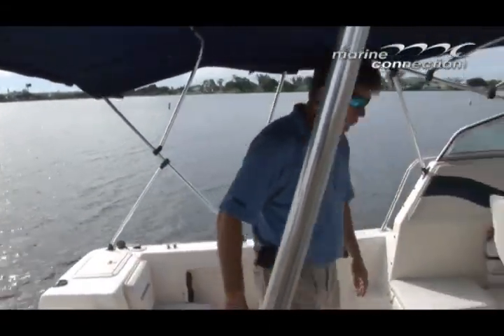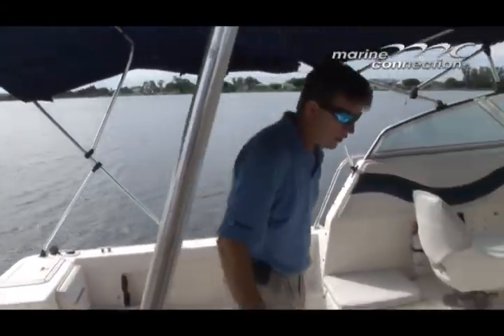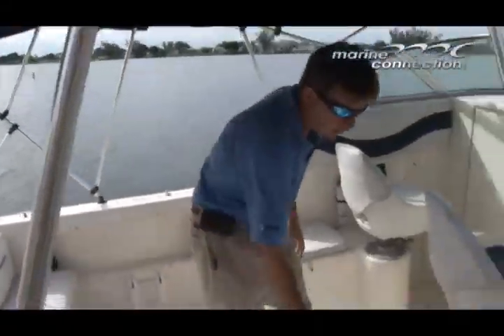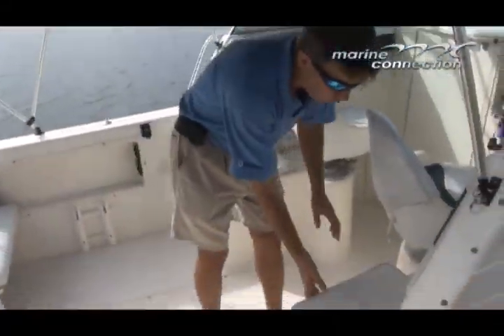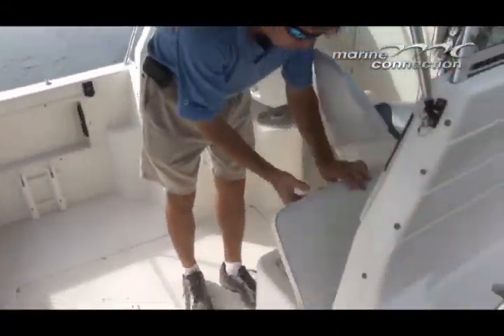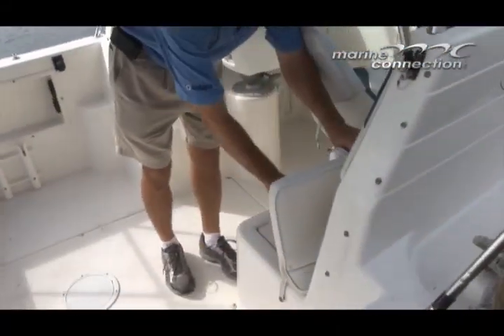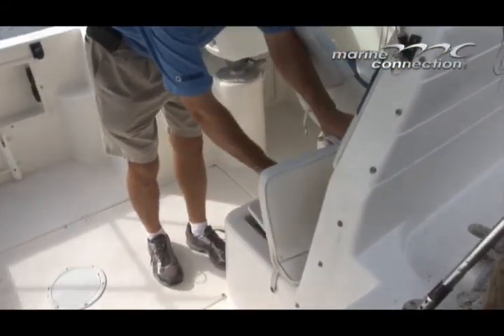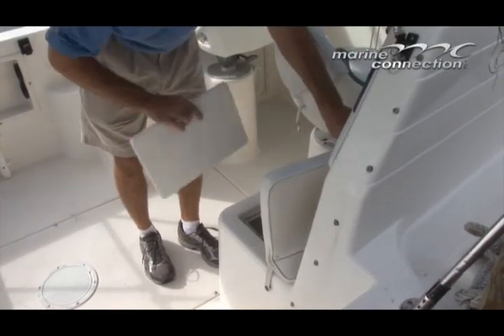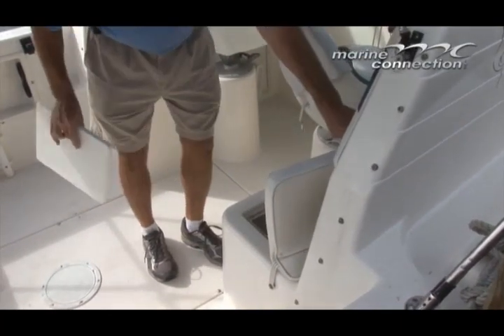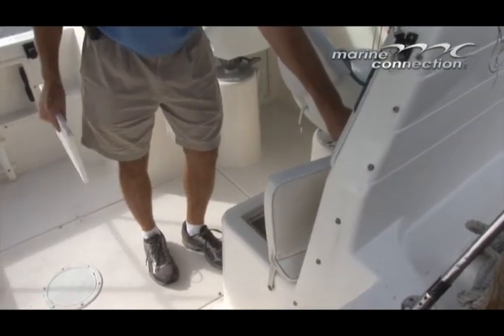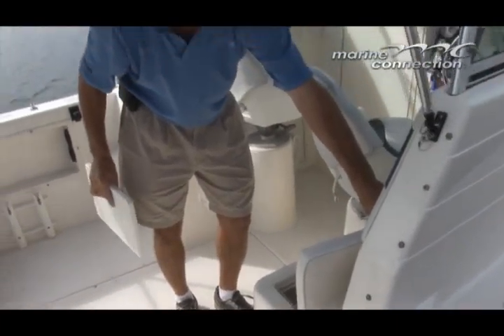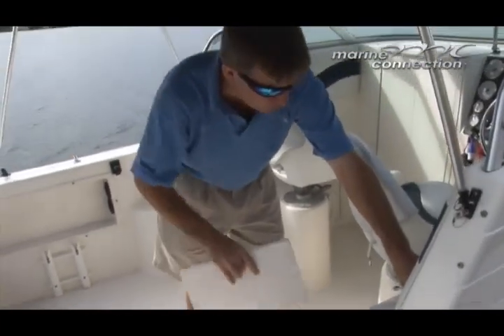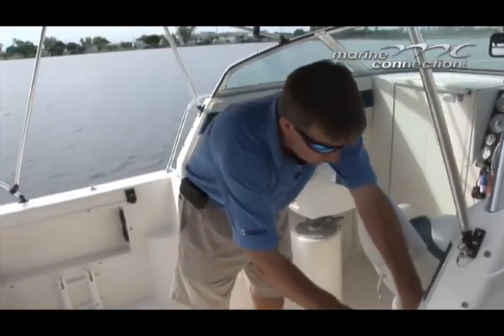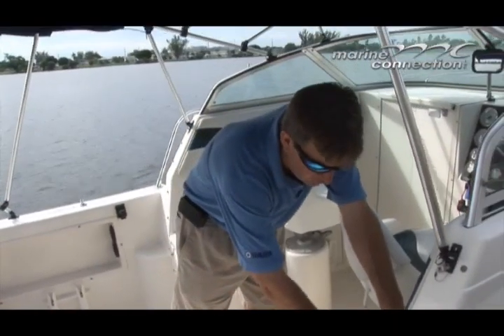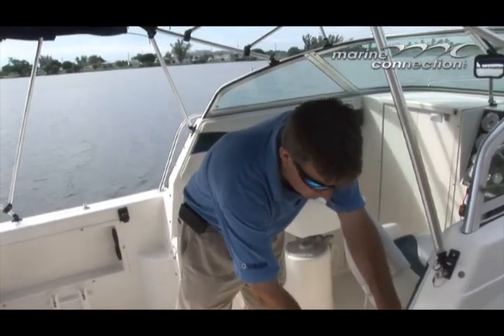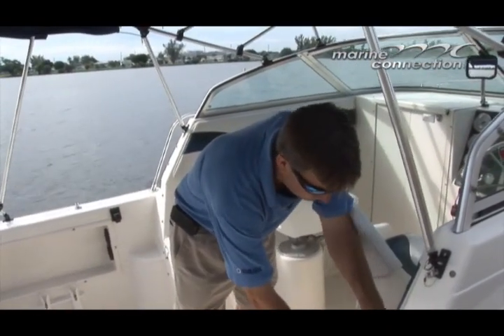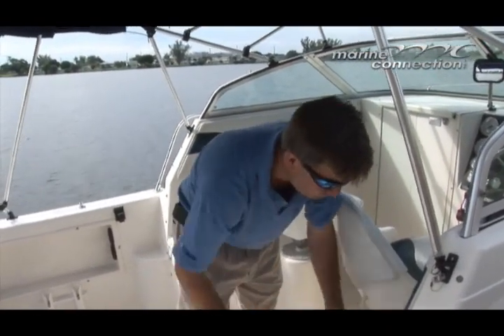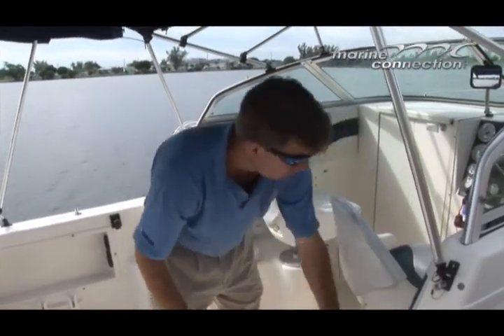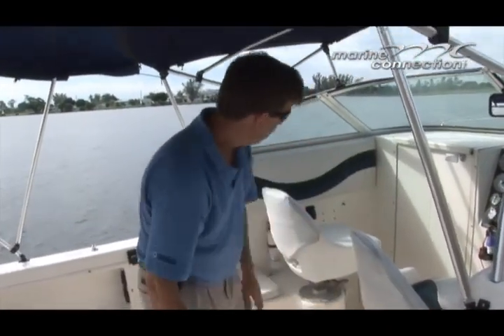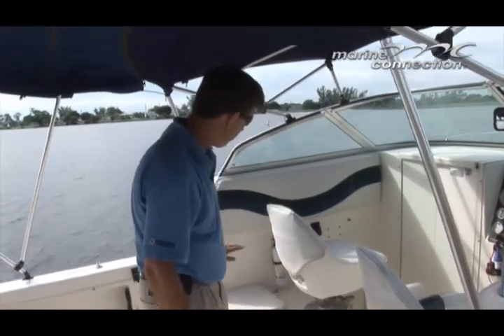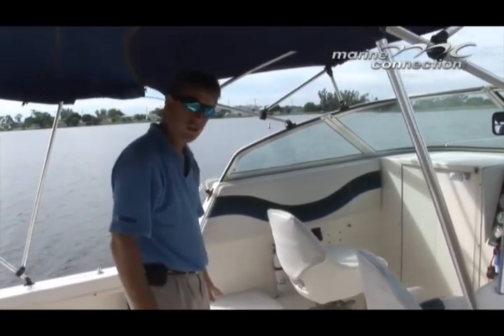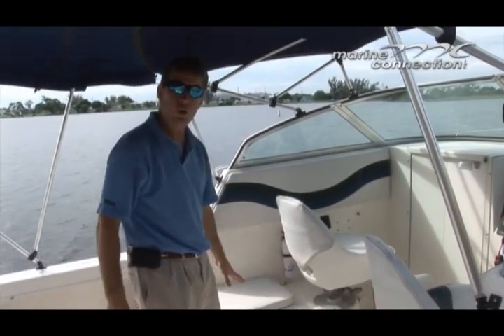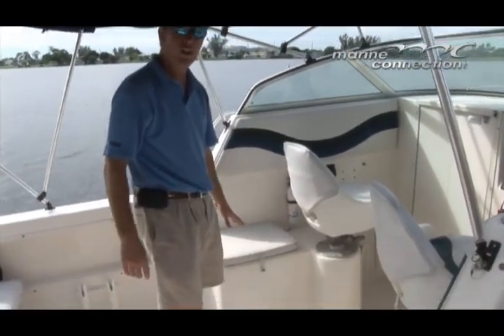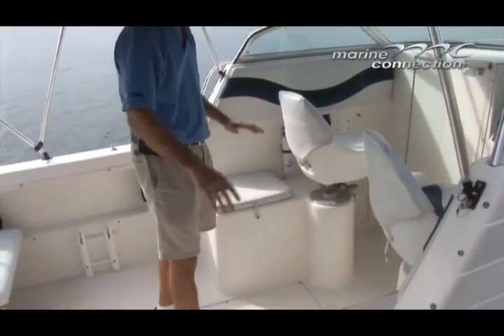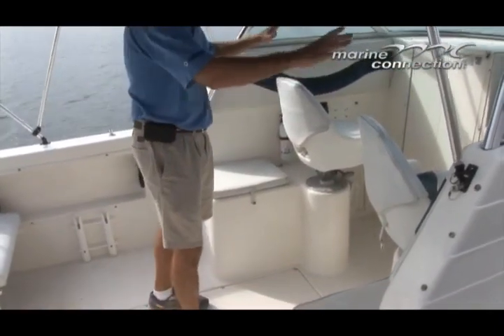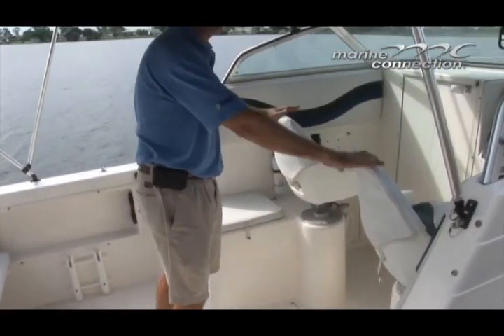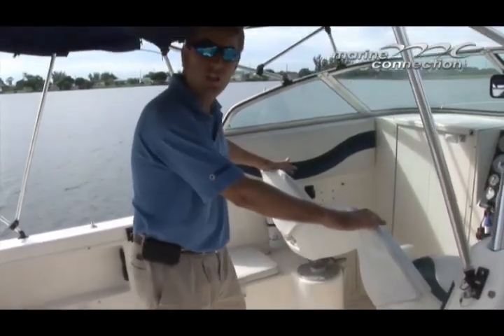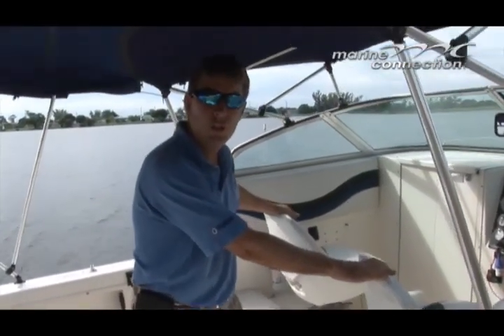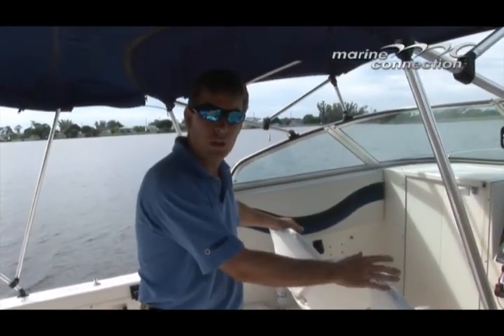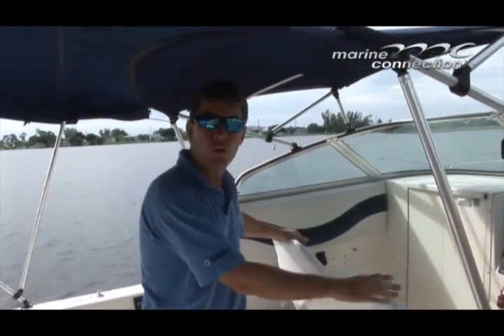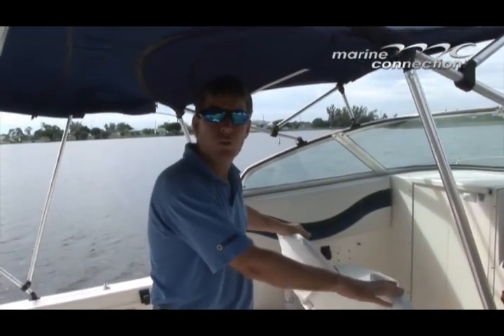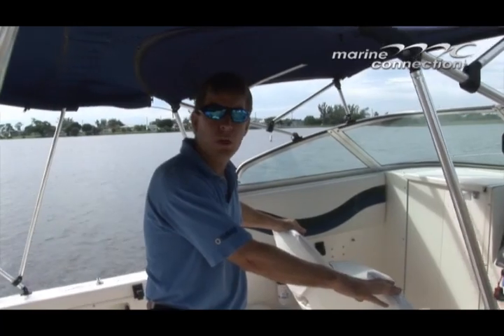Right now I have the live well running, it's filling up. It's got a huge live well there for anybody that likes to live bait. Large storage compartment over here, got your dual seats. Why don't you come aboard and I'll show you the rest of the boat.